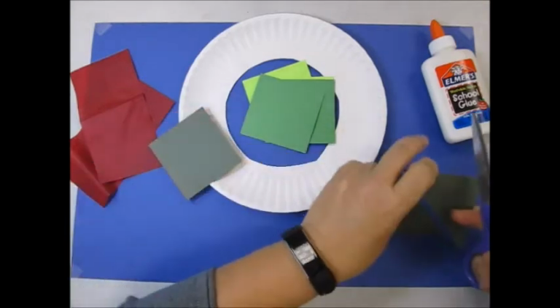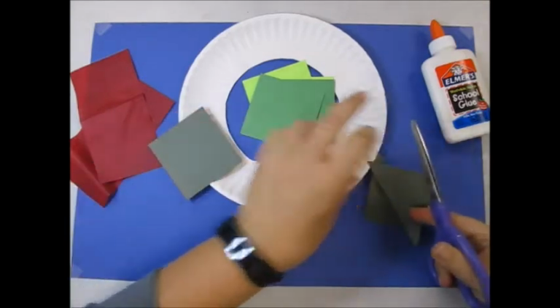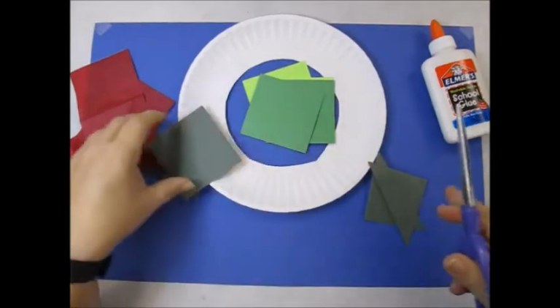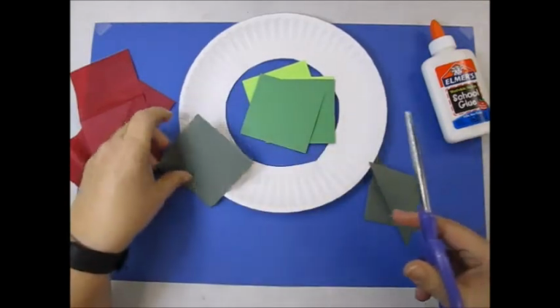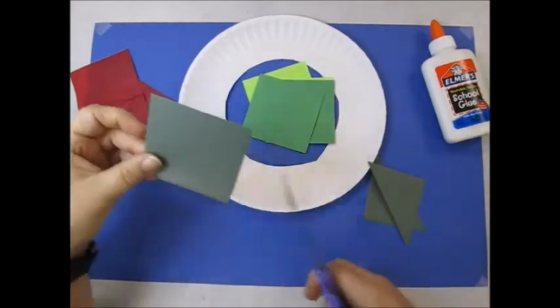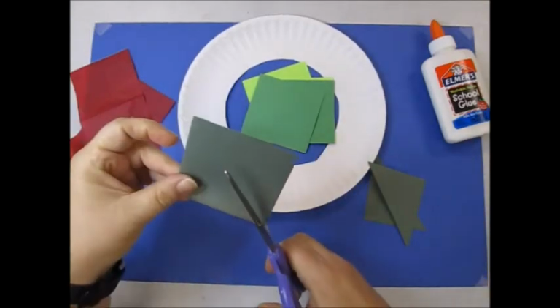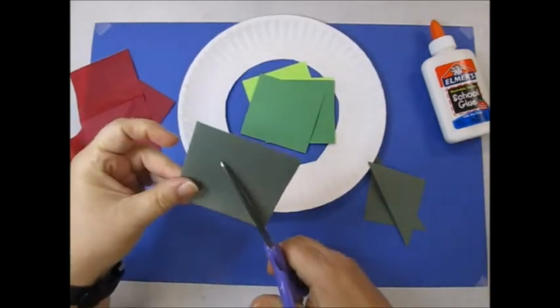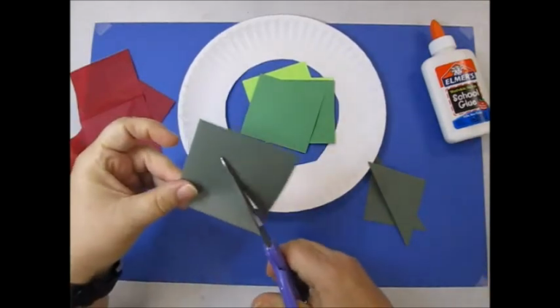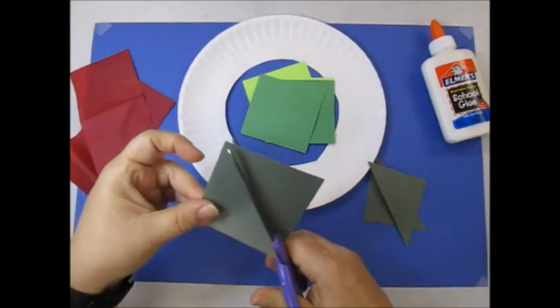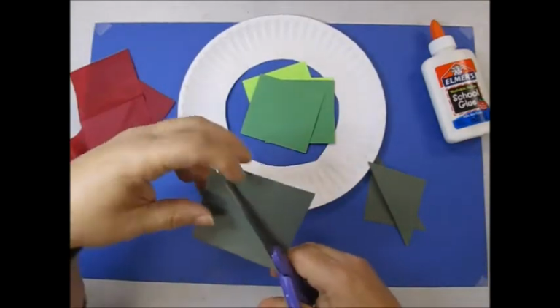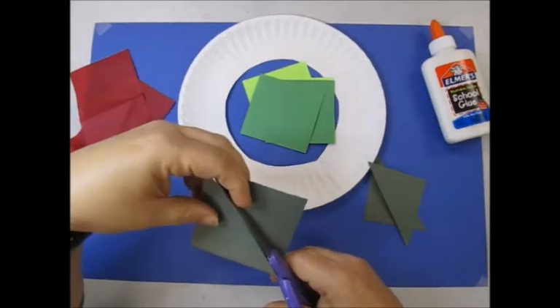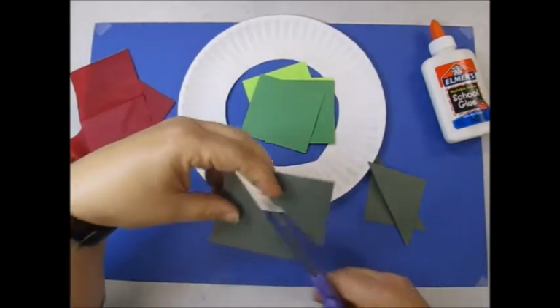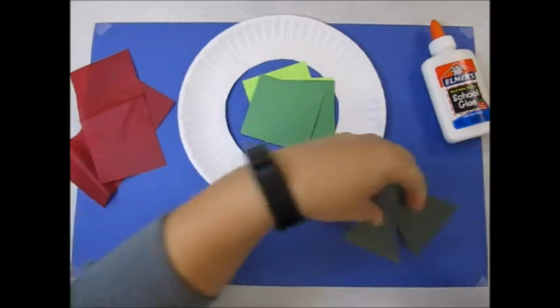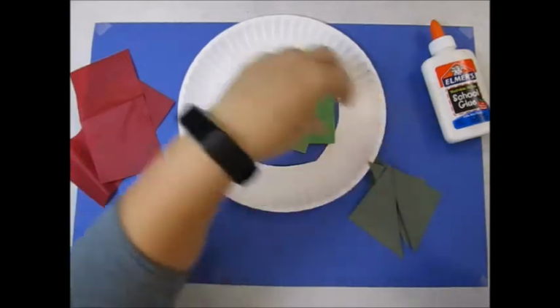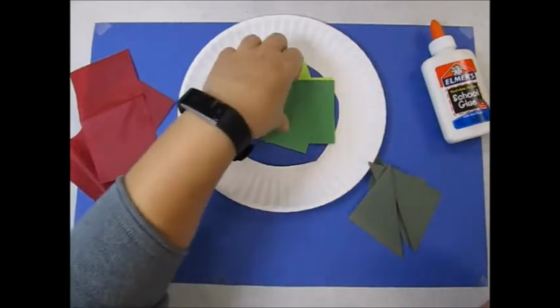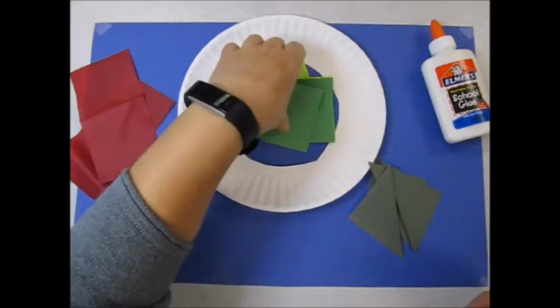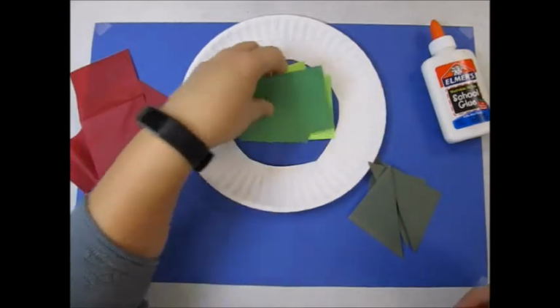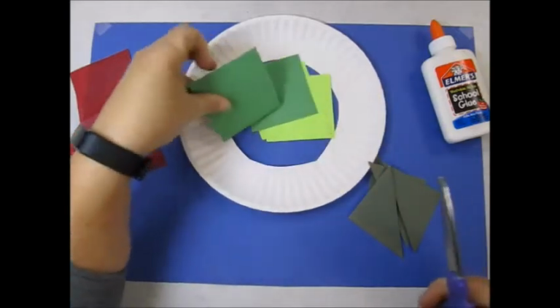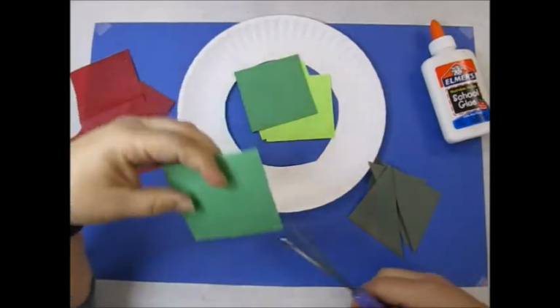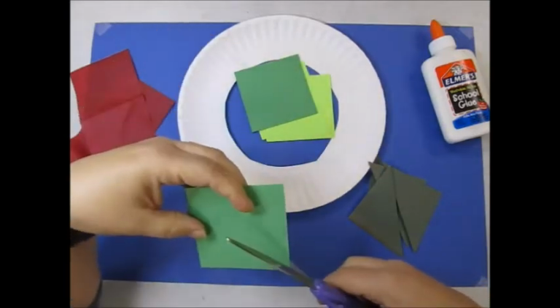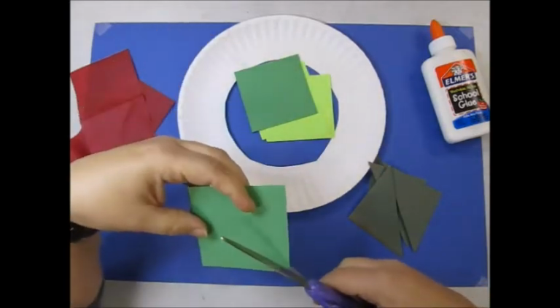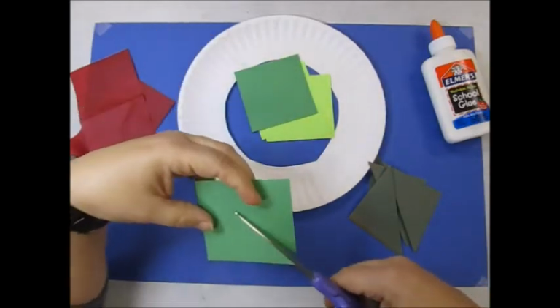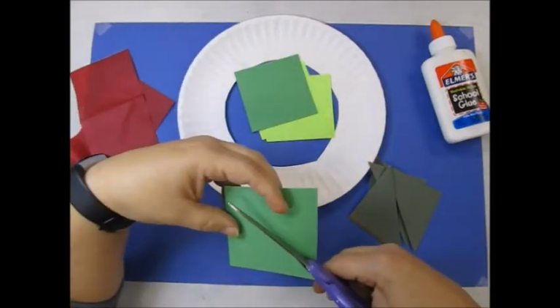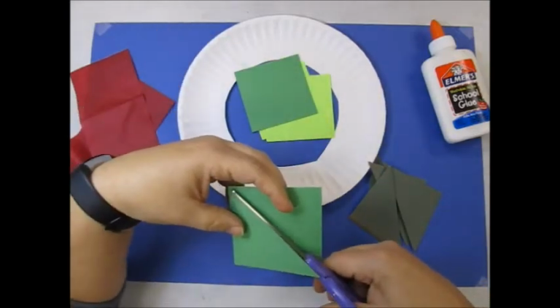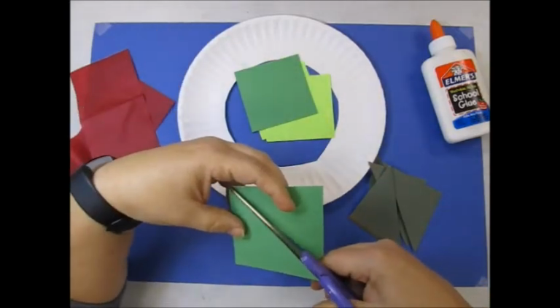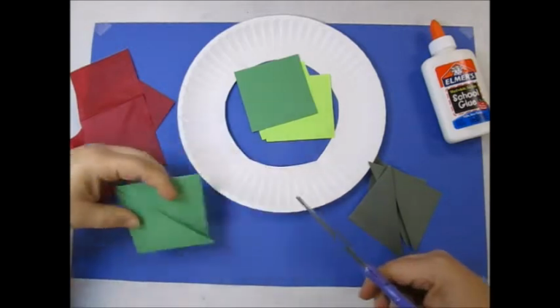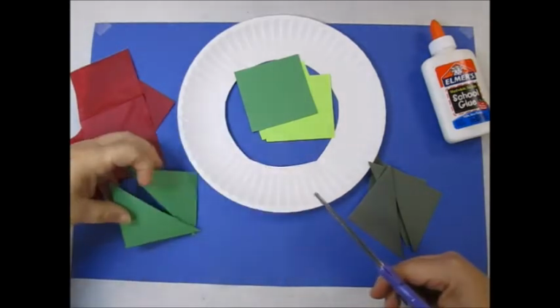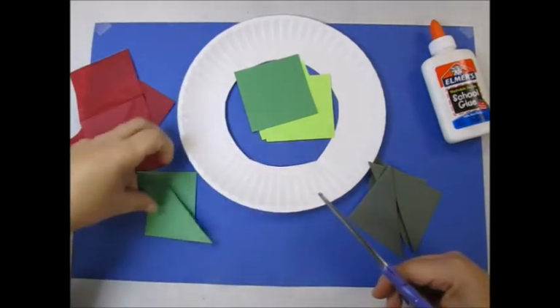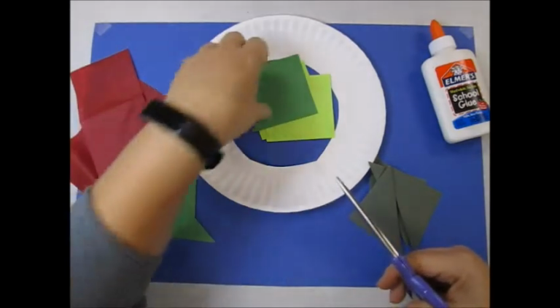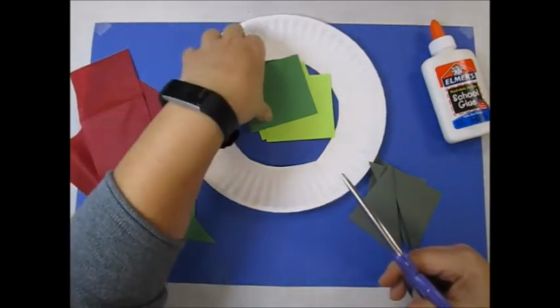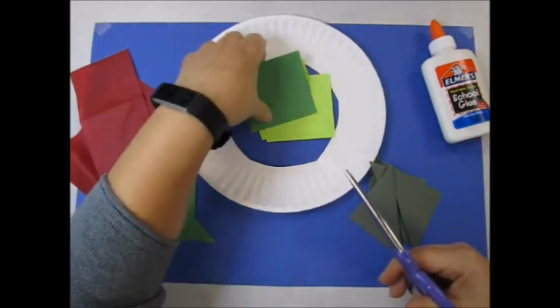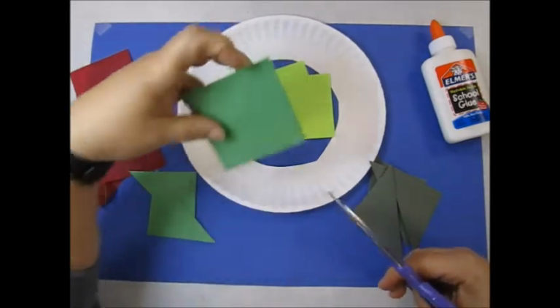I'm going to make three piles: a dark green, a medium green, and a light green. So each square gets cut into two.